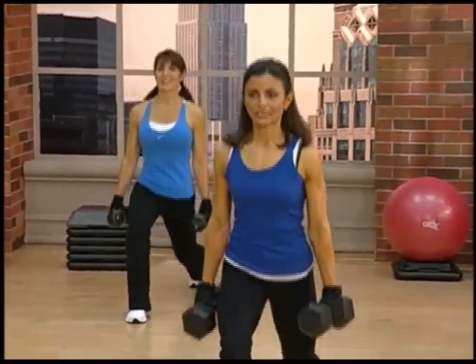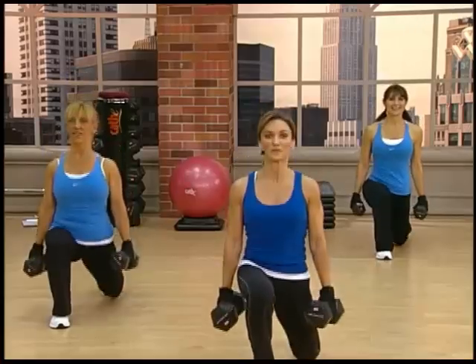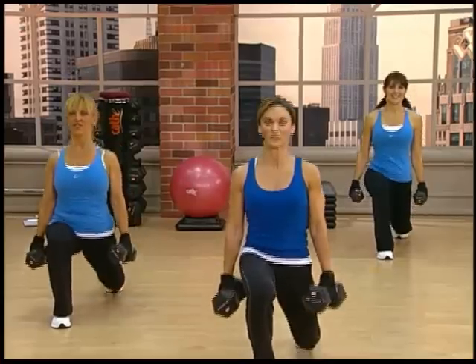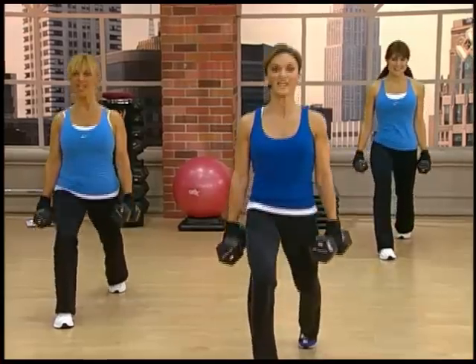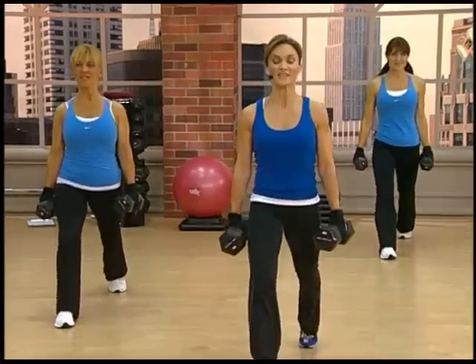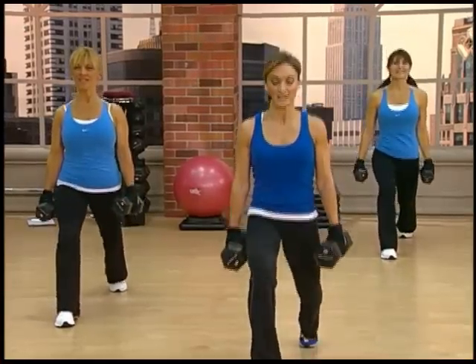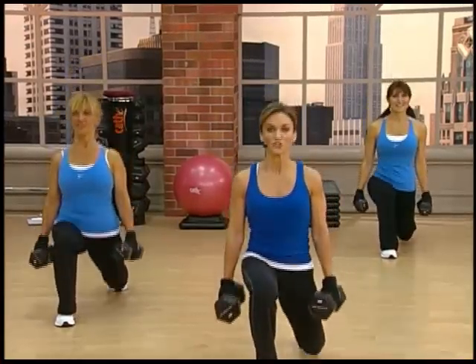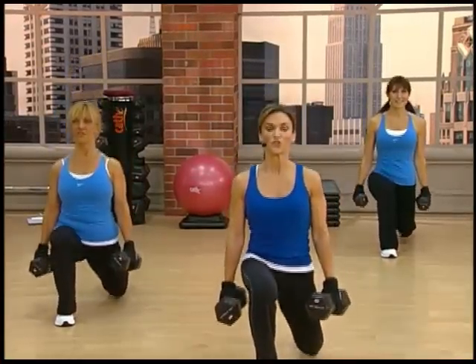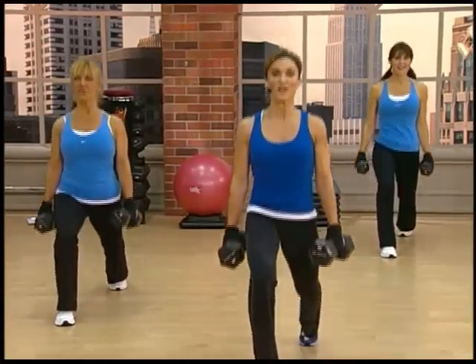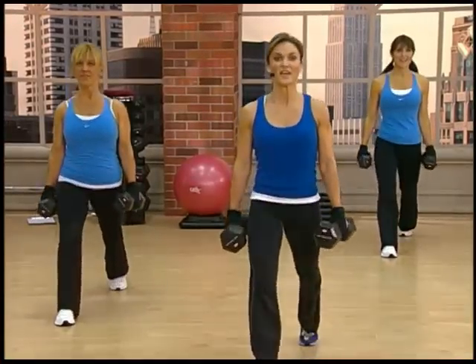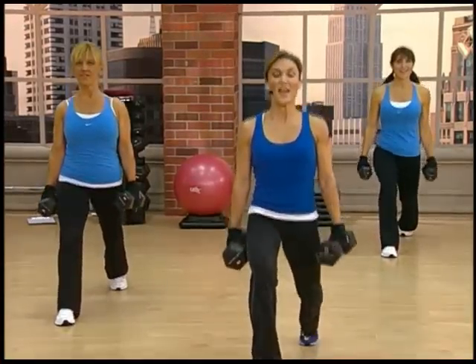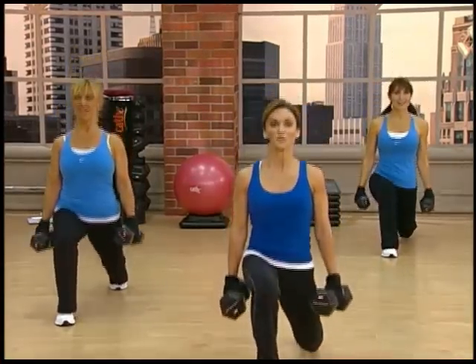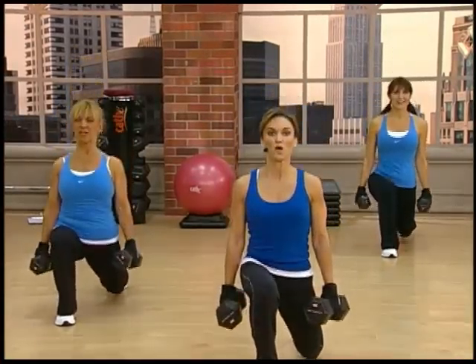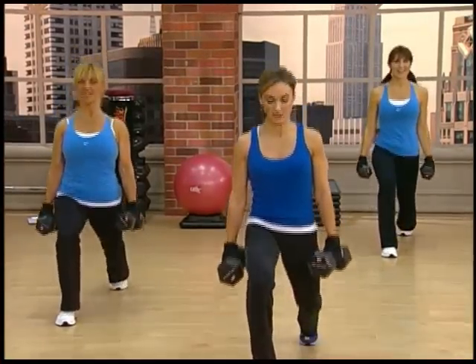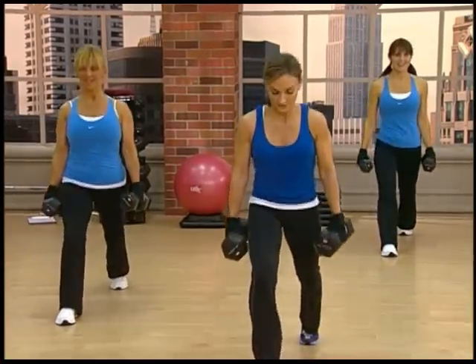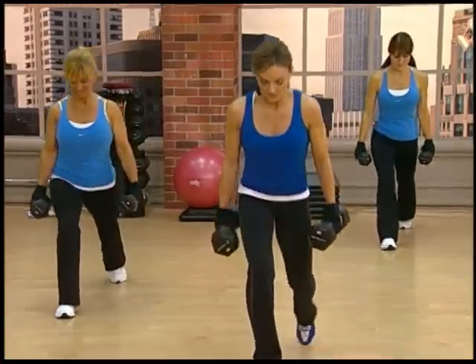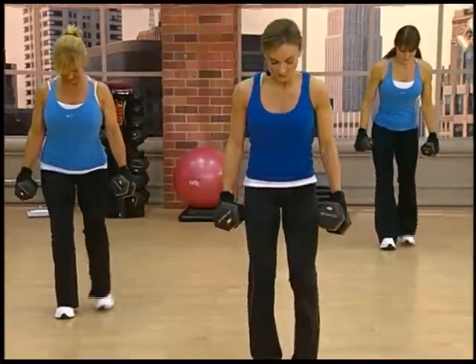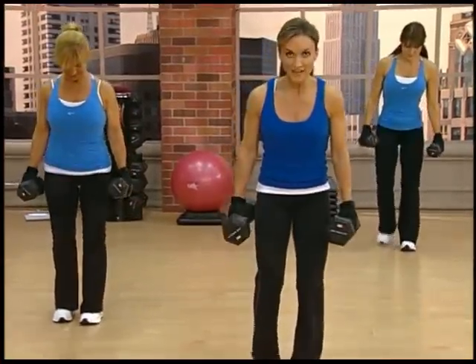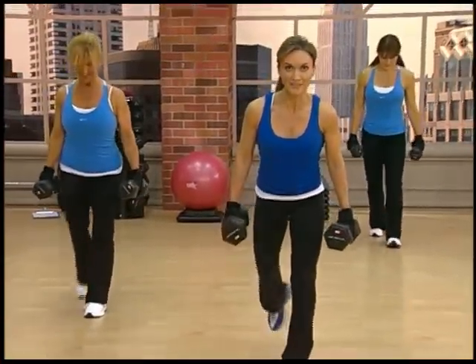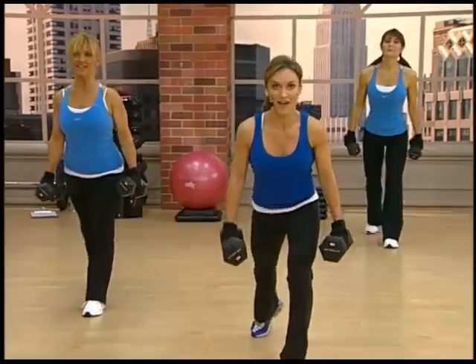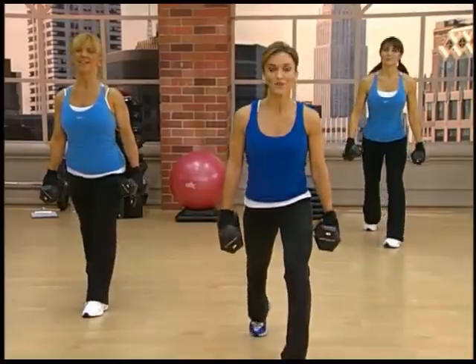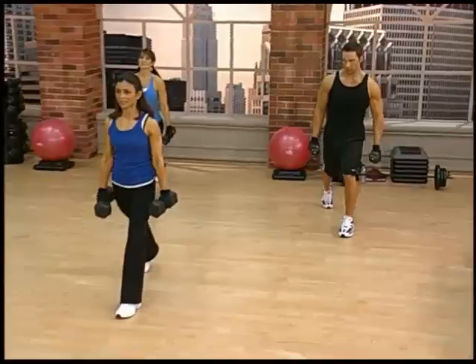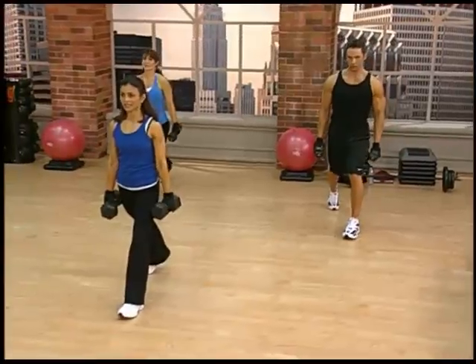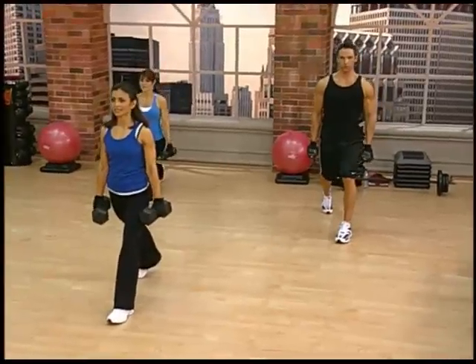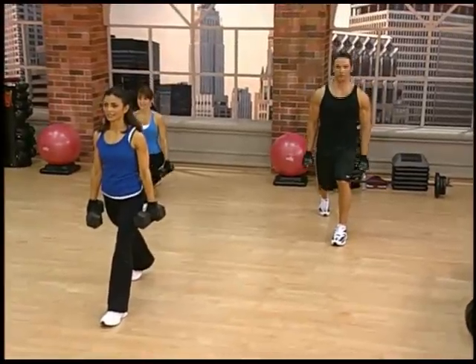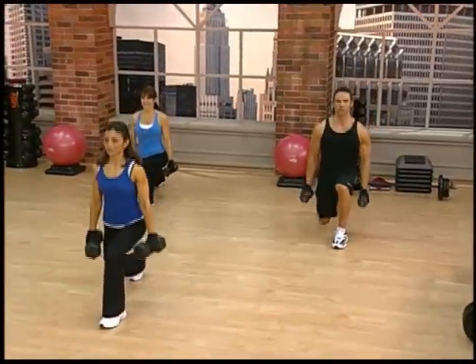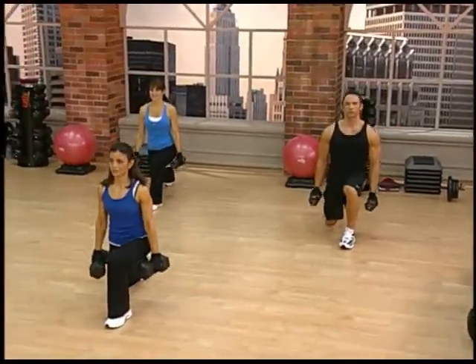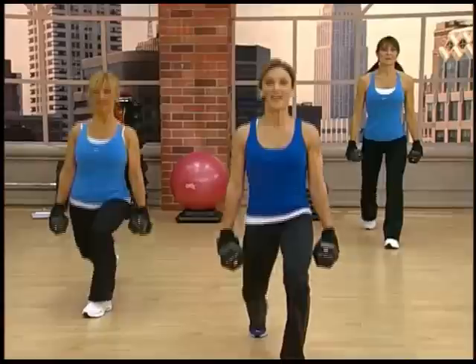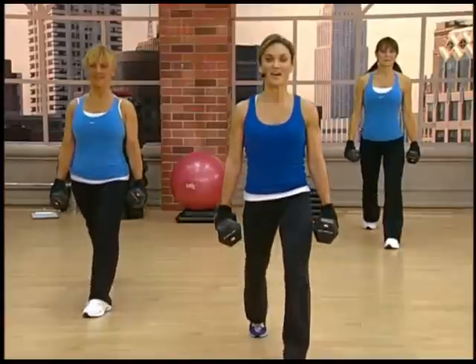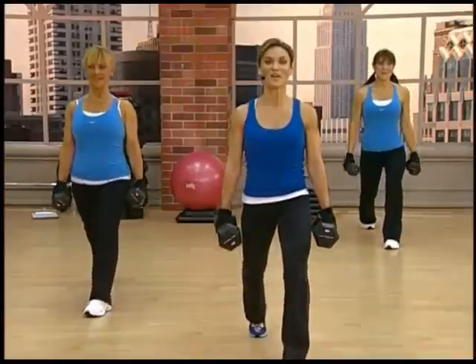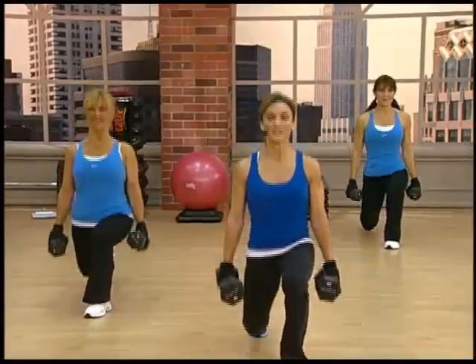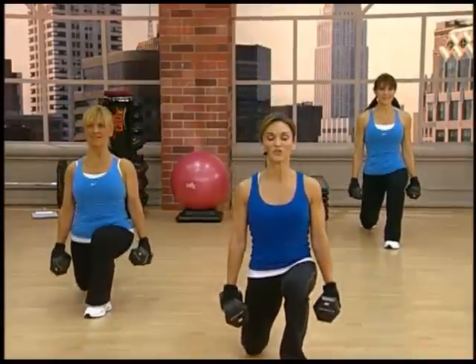Come on, keep the glutes tight. Two and one, good. Okay, switch legs, send it back. Ready and go, one and up, two.